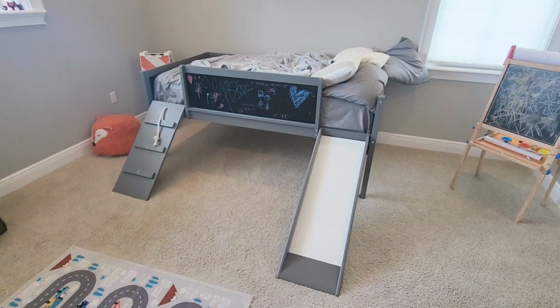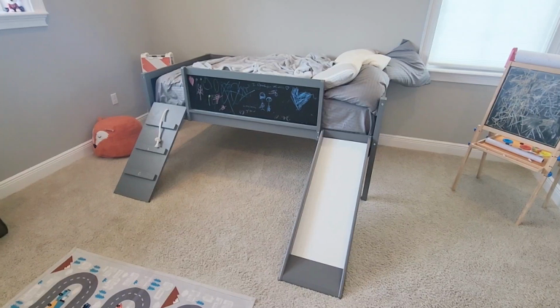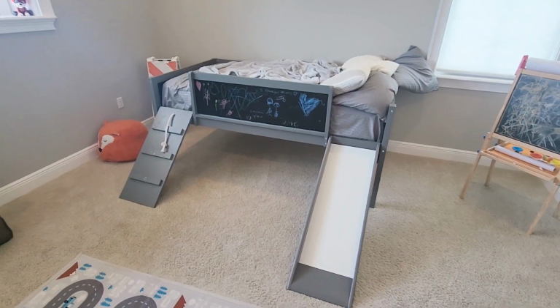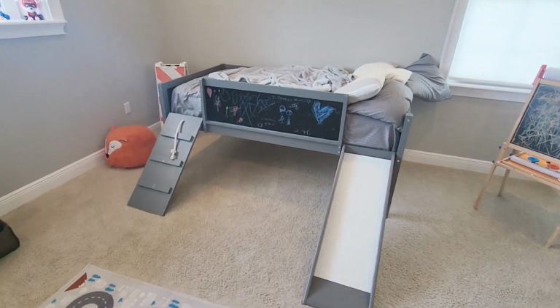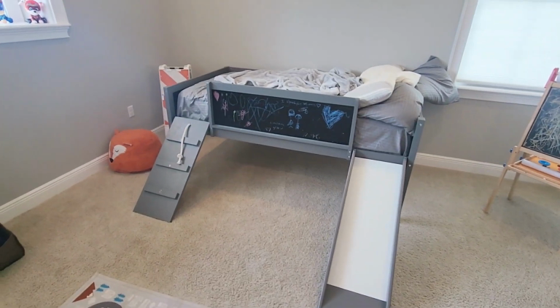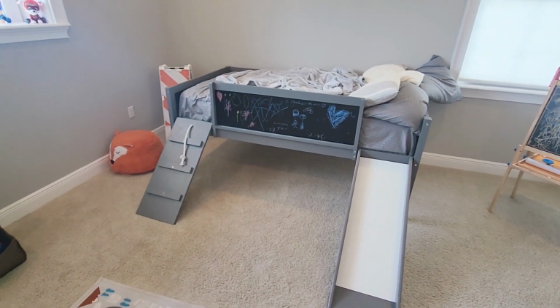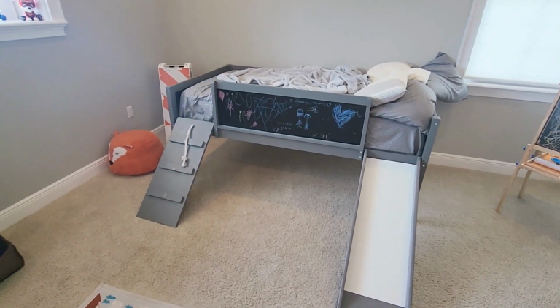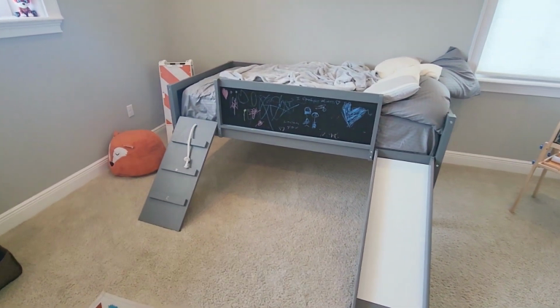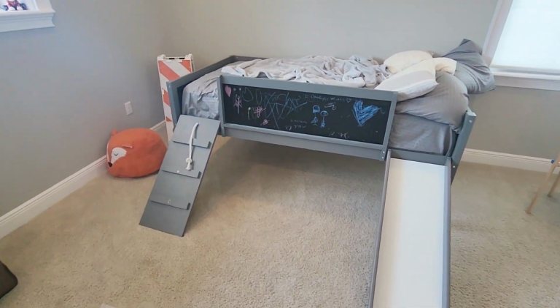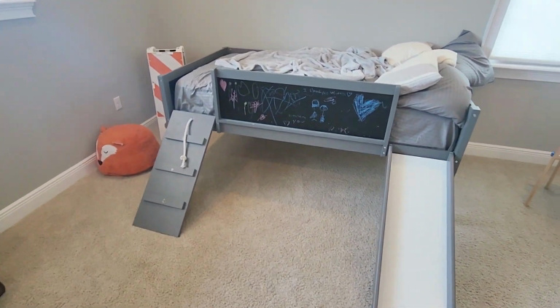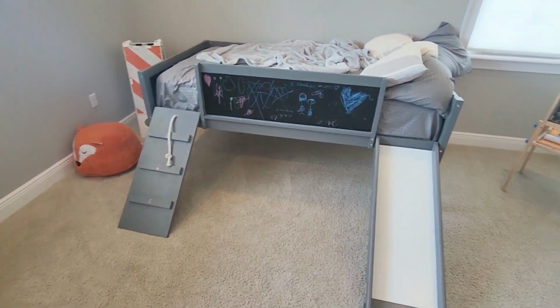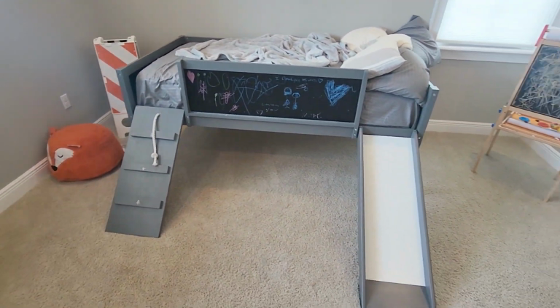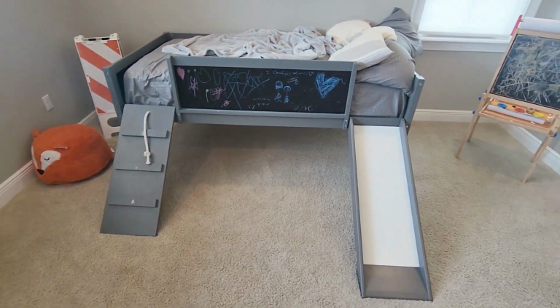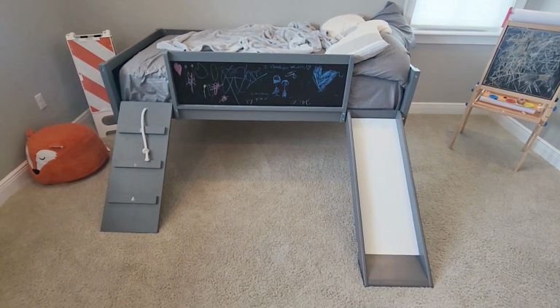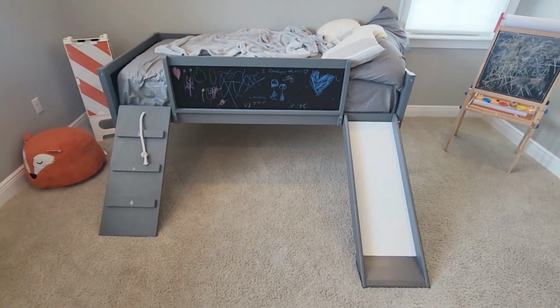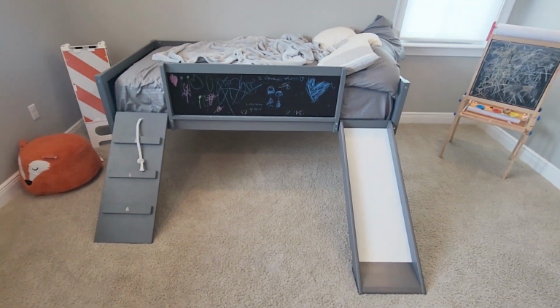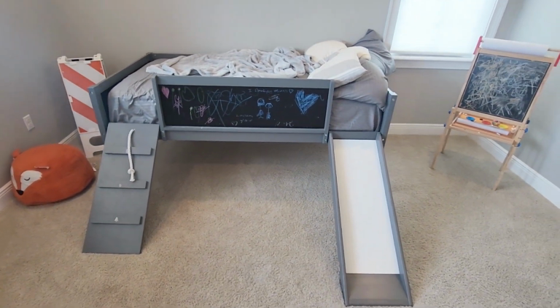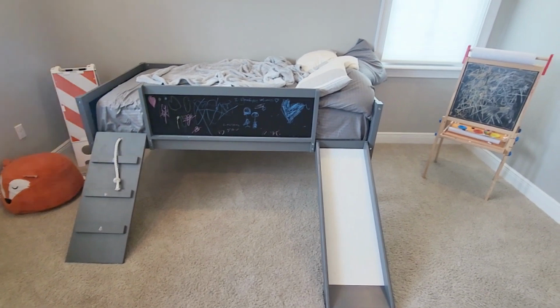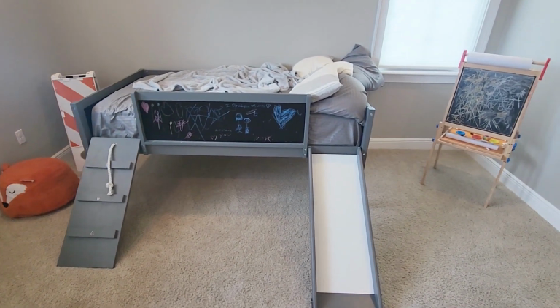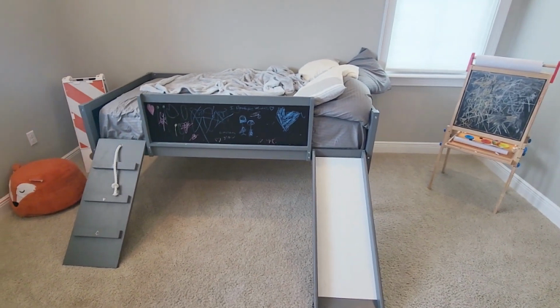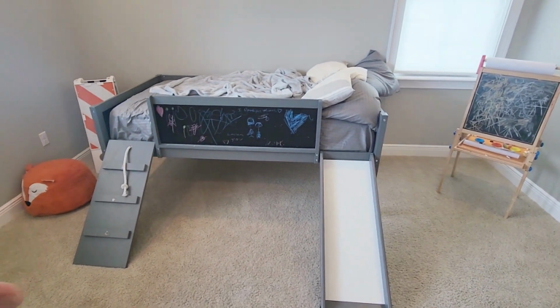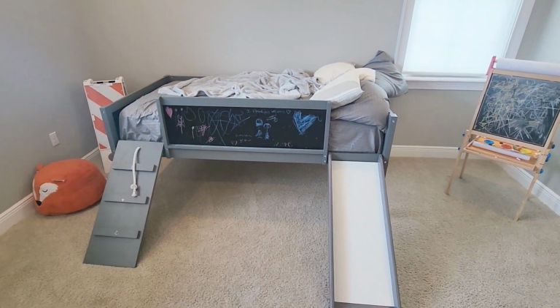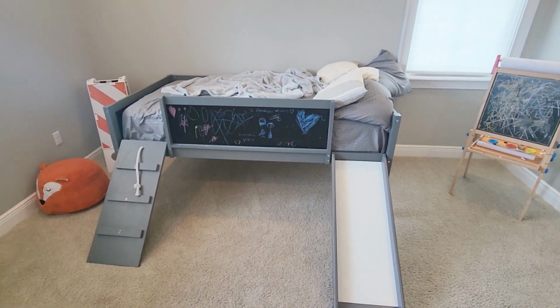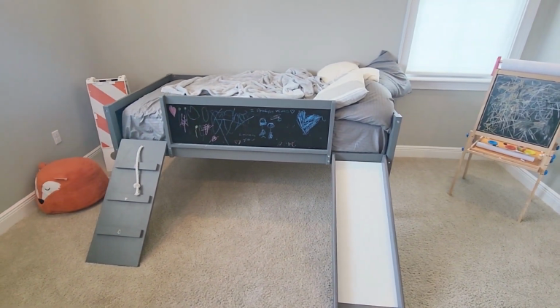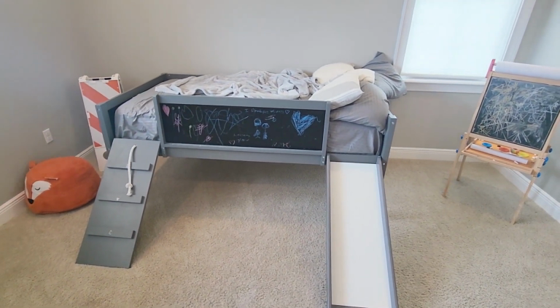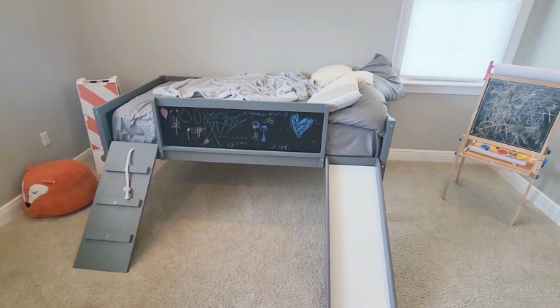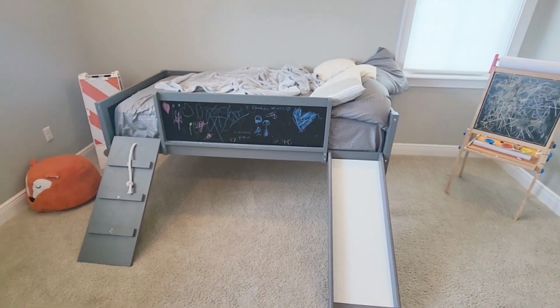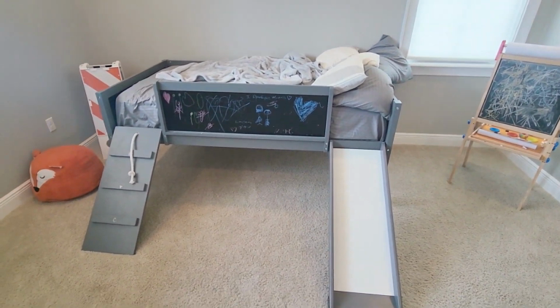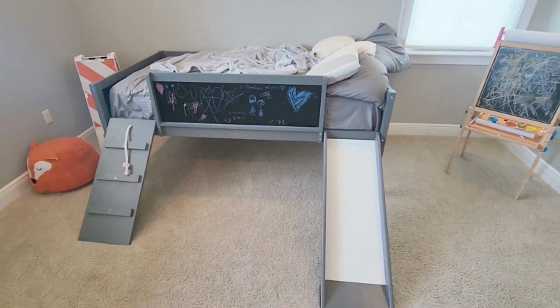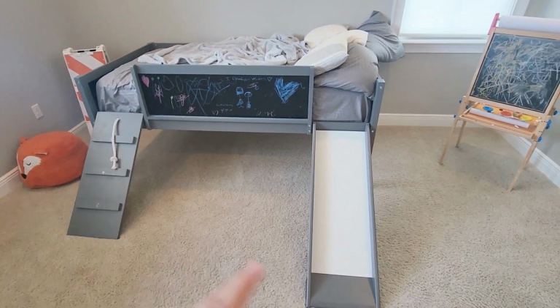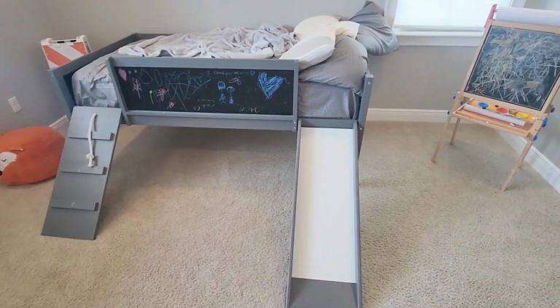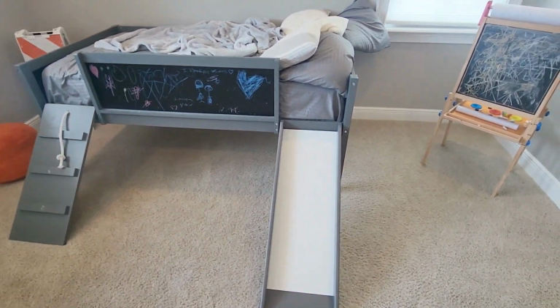Hey, so check it out. This is the low loft bed with the slide. This is literally the ultimate playset slash bed right here. Pretty awesome.